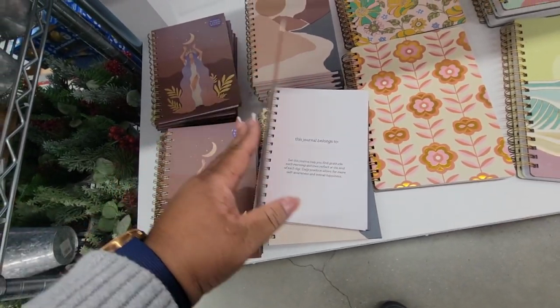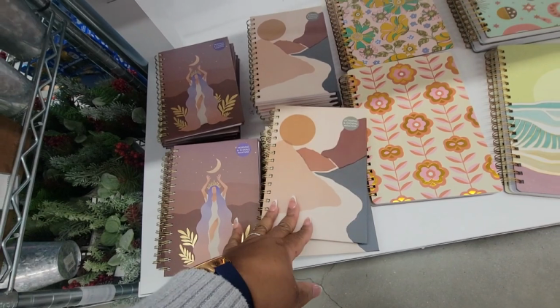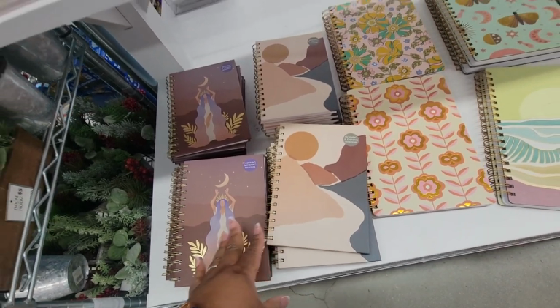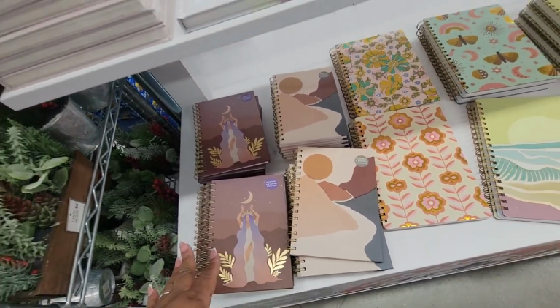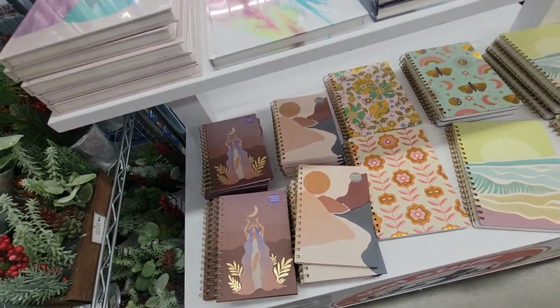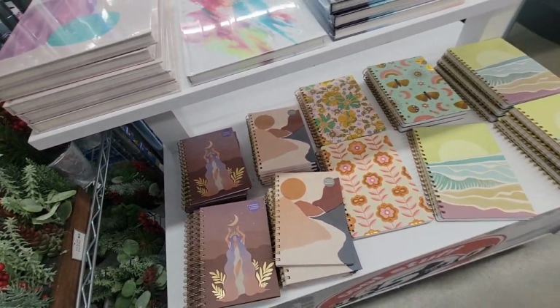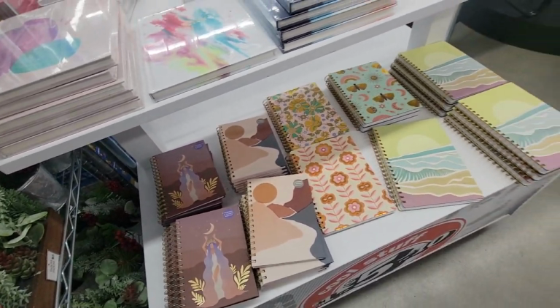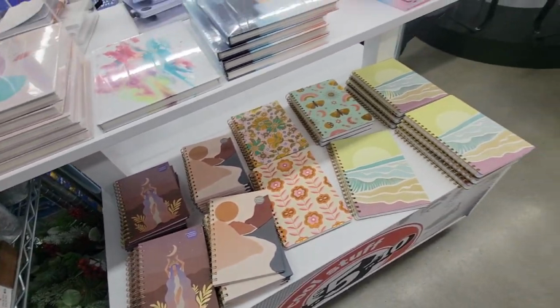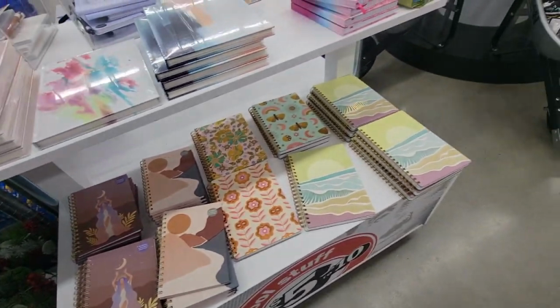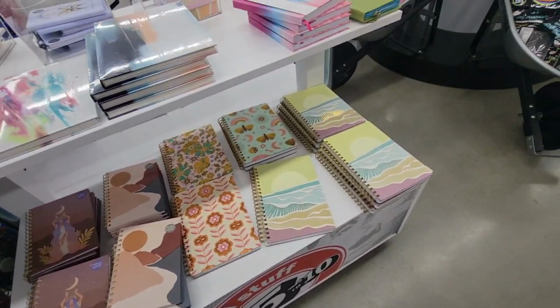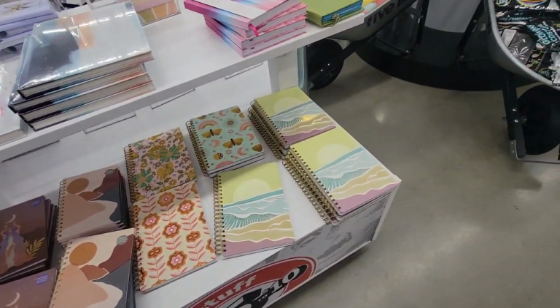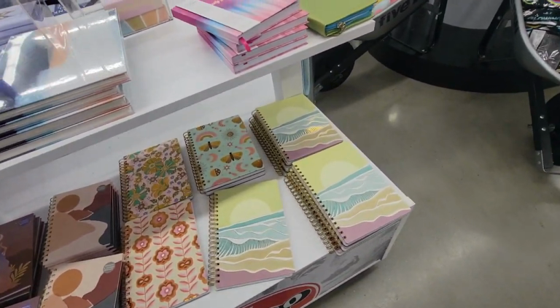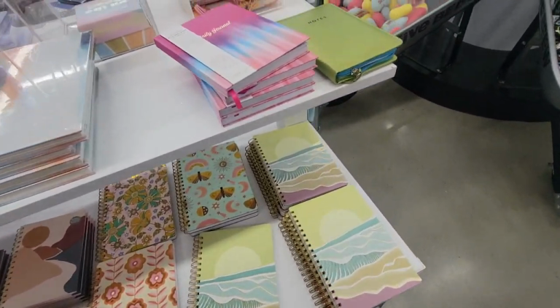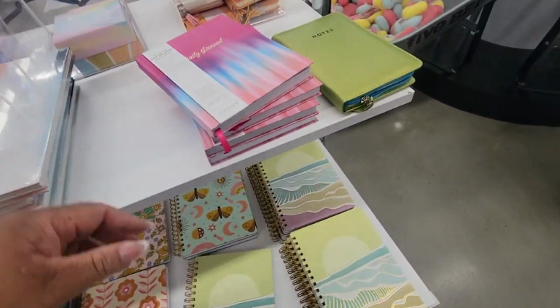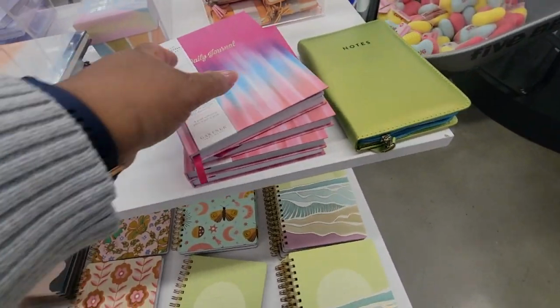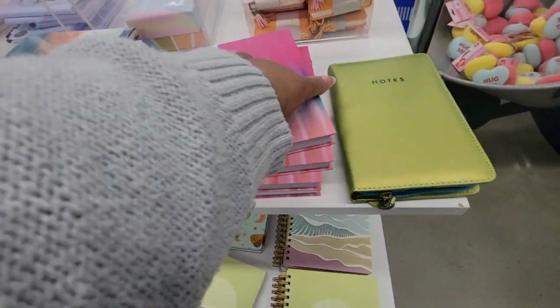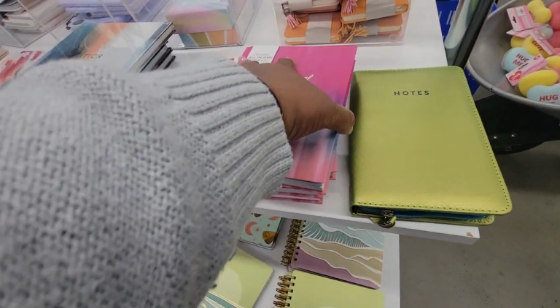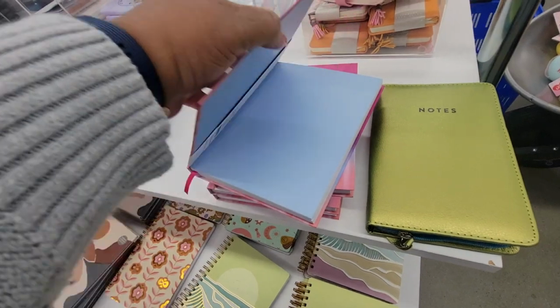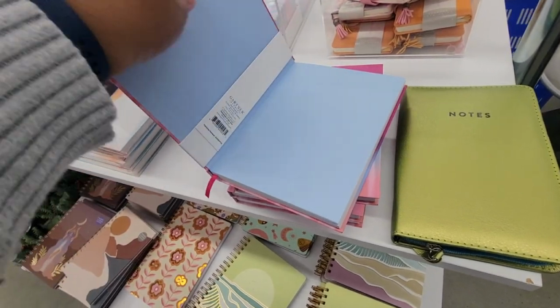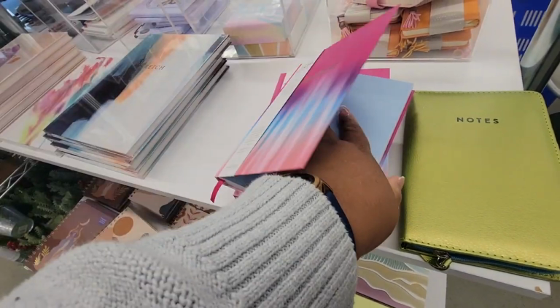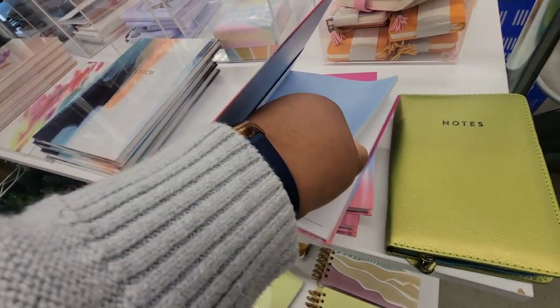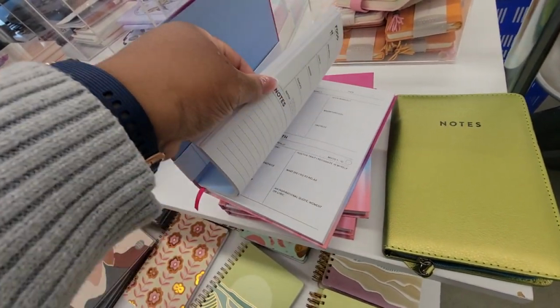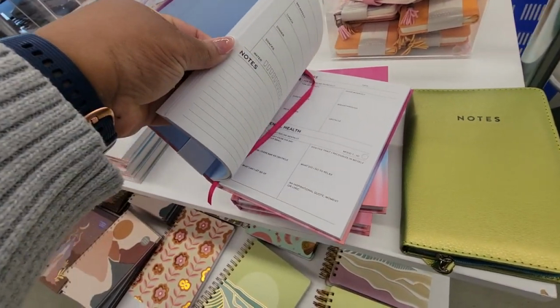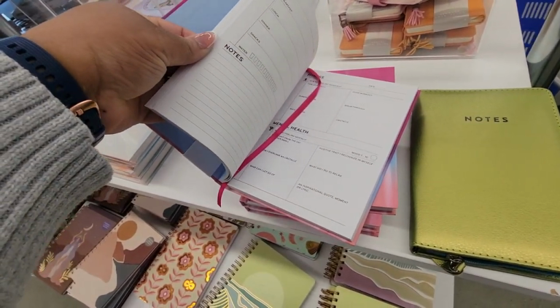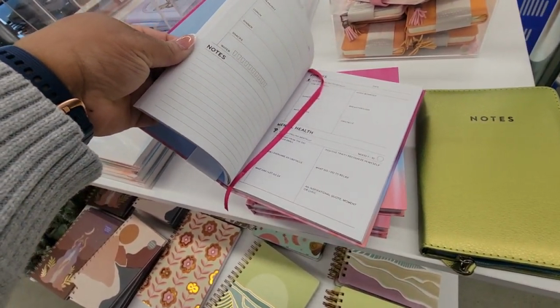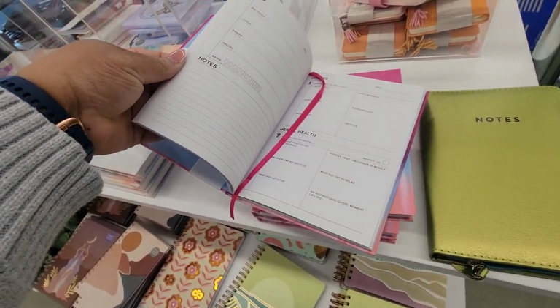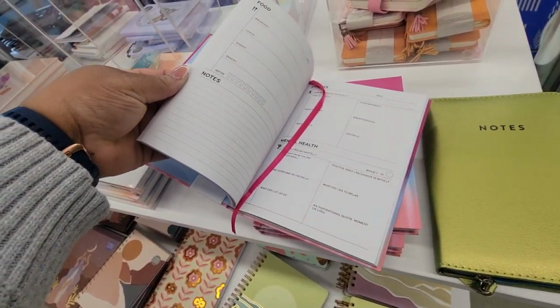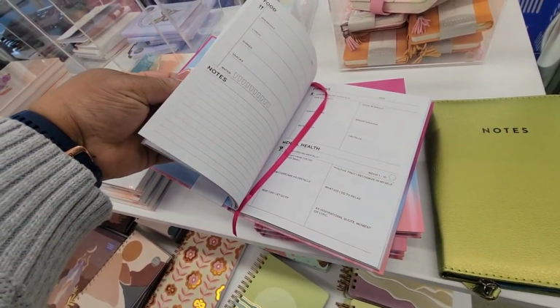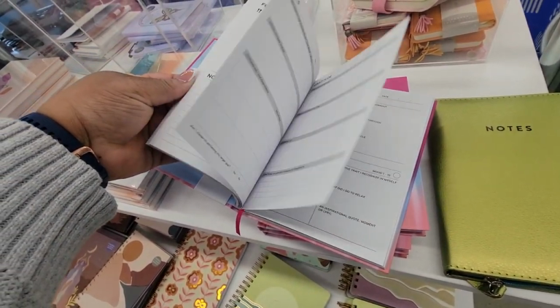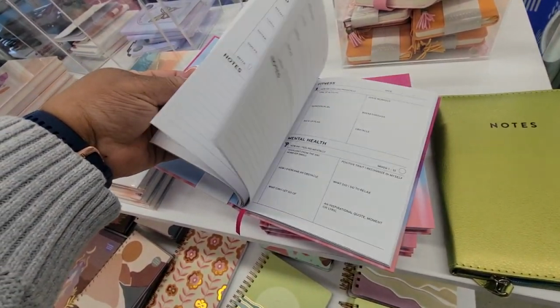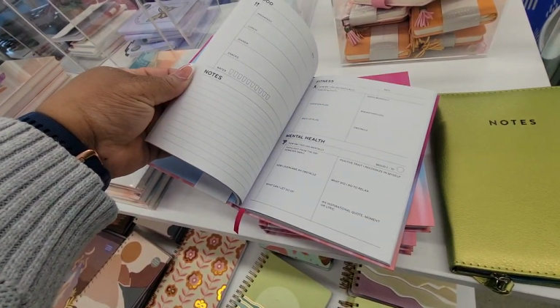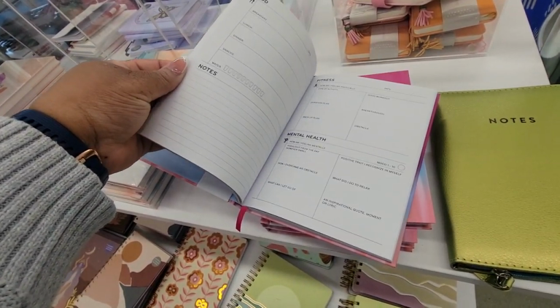All right, you guys, that pretty much concludes this home tour of 5 Below. If you enjoyed this video, please give me a big thumbs up. Please don't forget to like, share, and subscribe. Happy content!